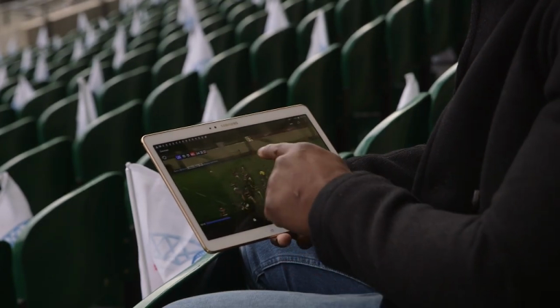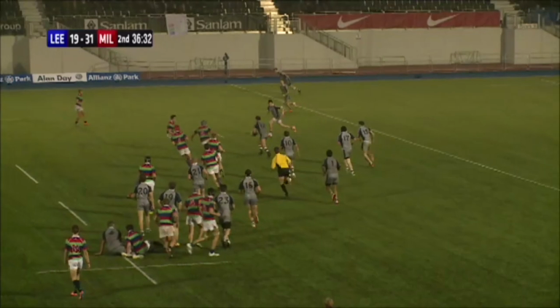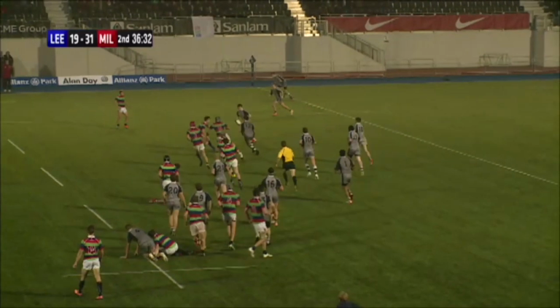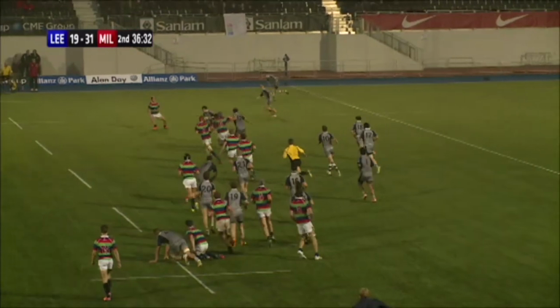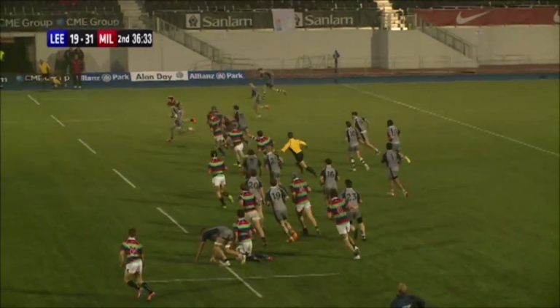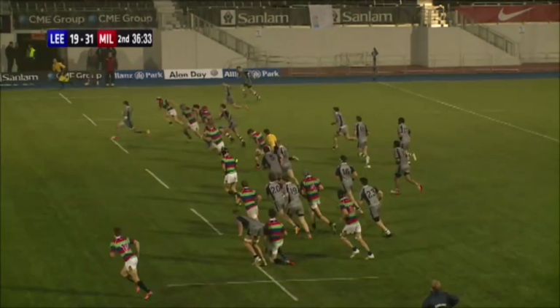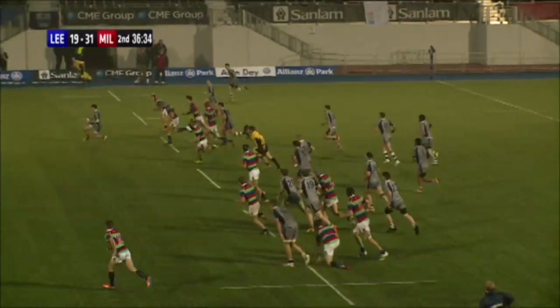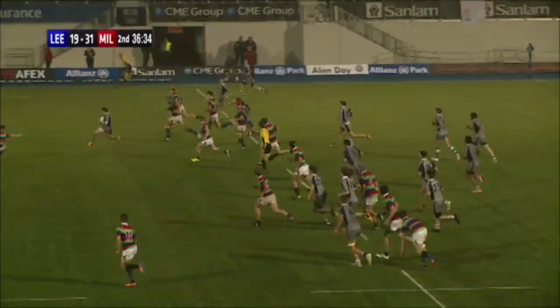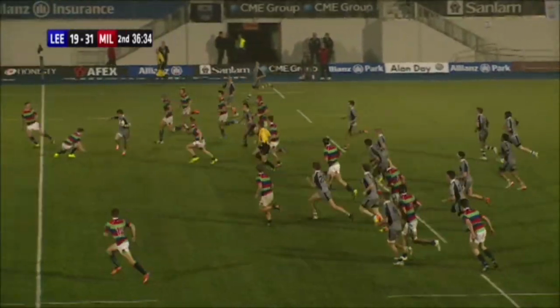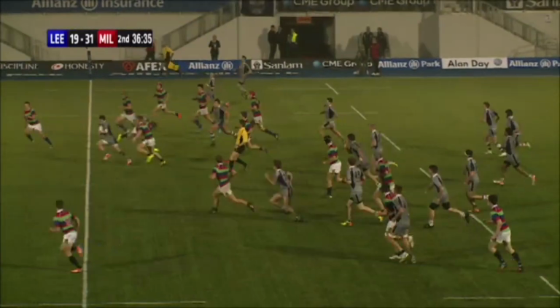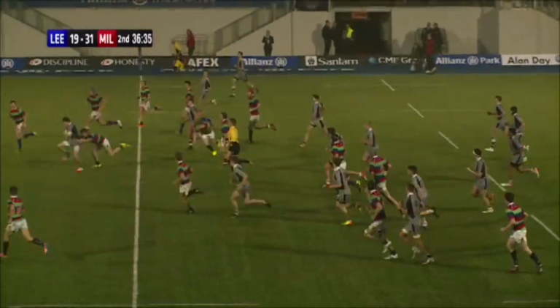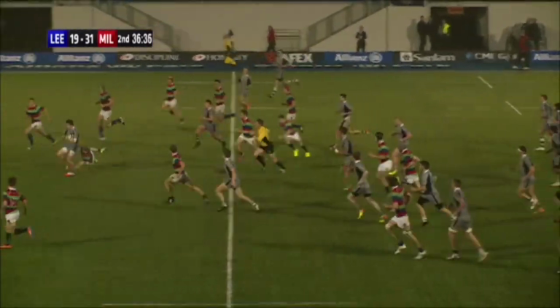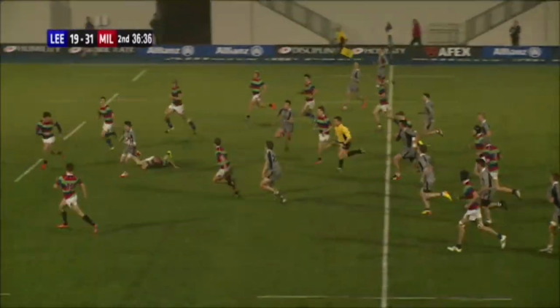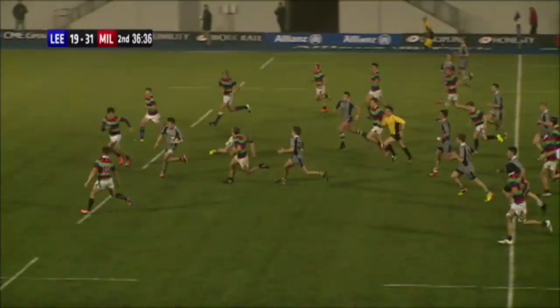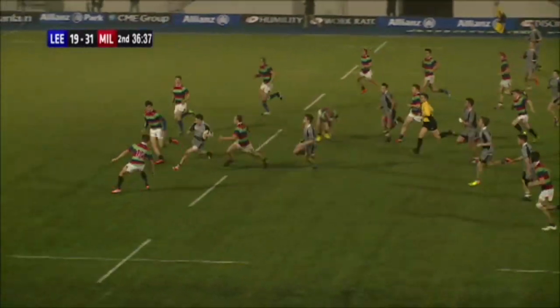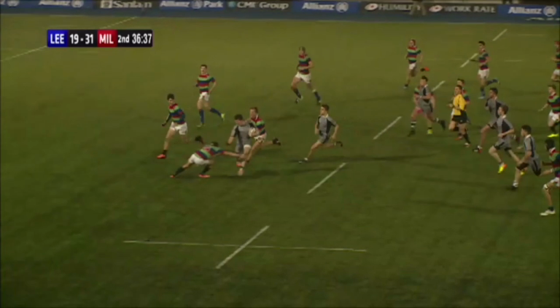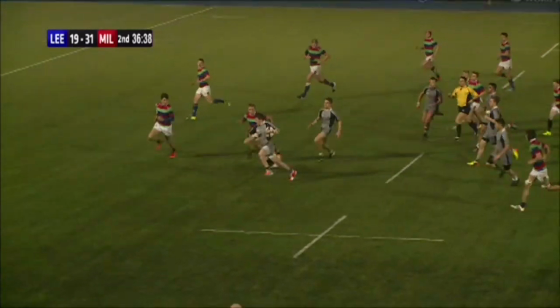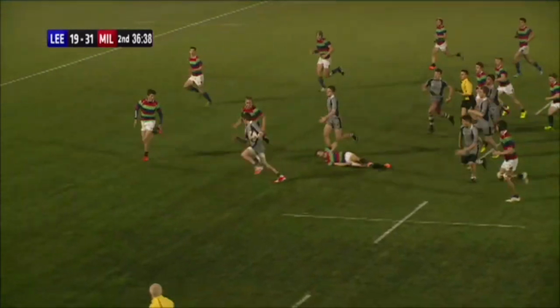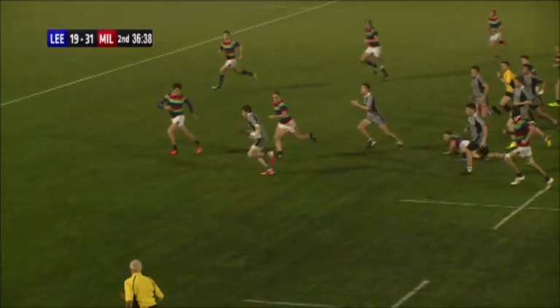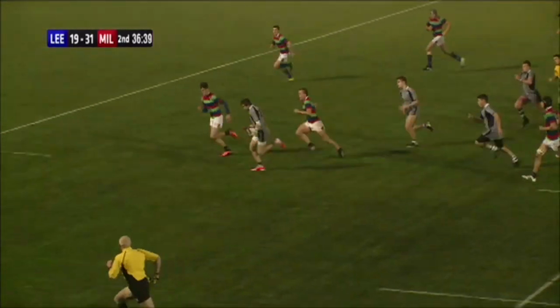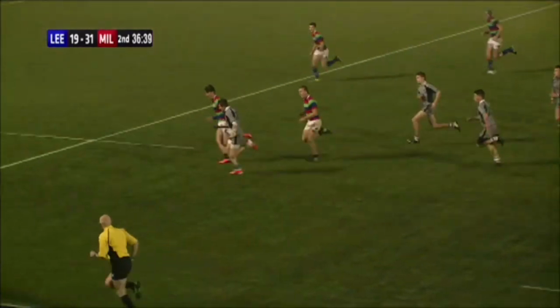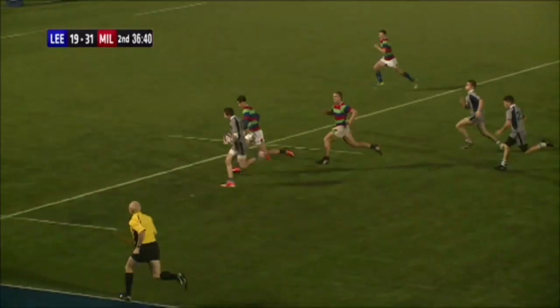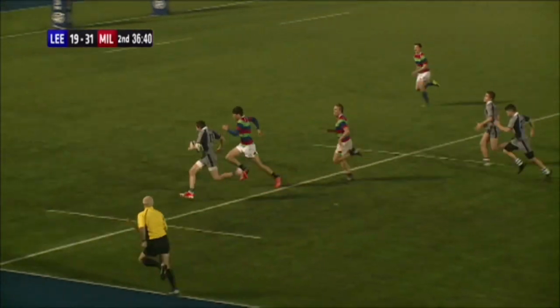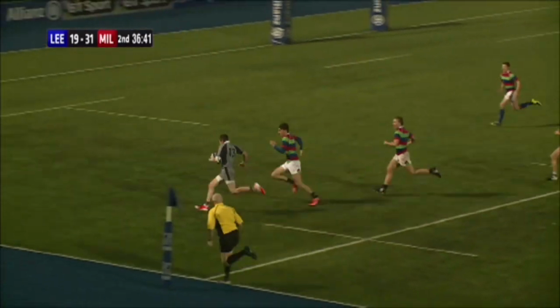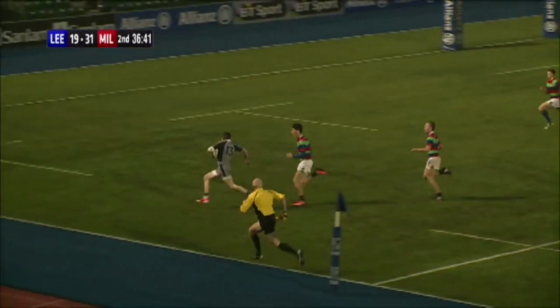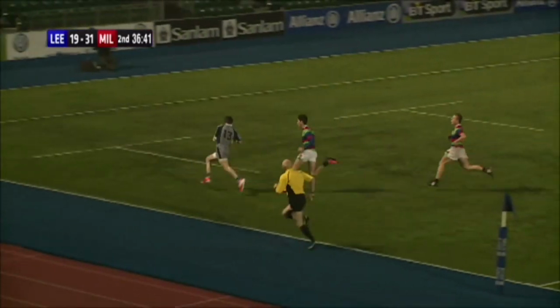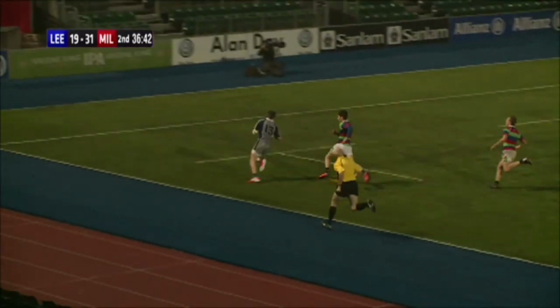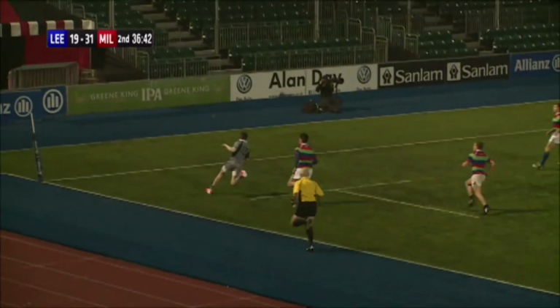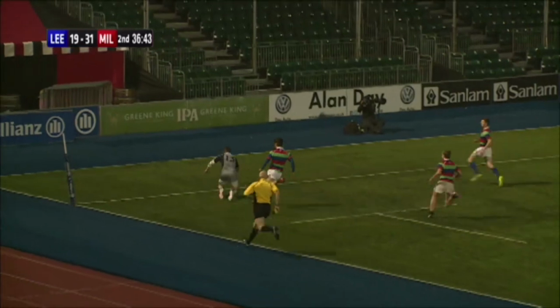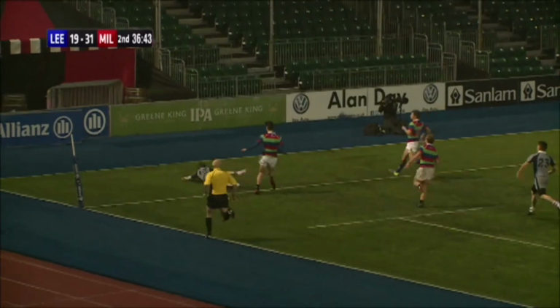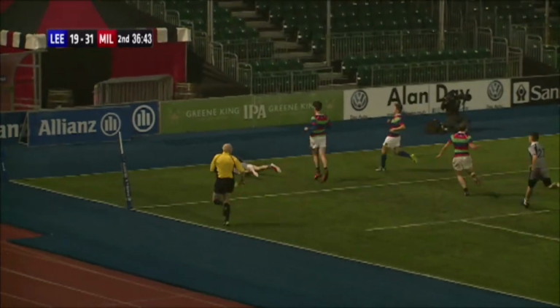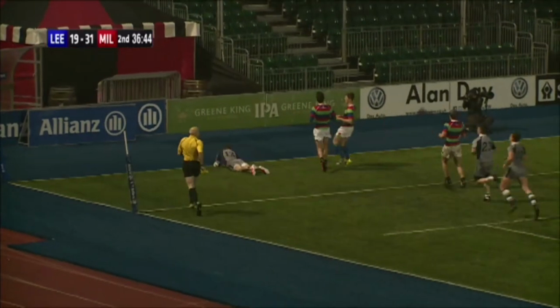13 just runs off him through a massive hole there and then it's just all about him — everything about him. Just backing himself, swerving through three defenders there. Ability, hand off, ball in the right hand, slides into the corner. Wonderful try.